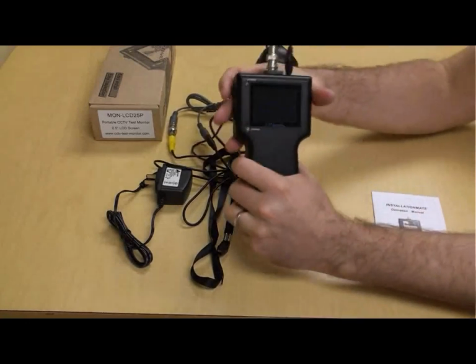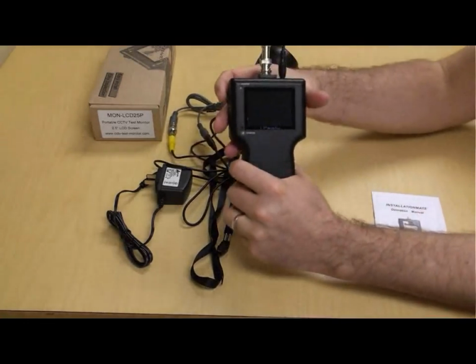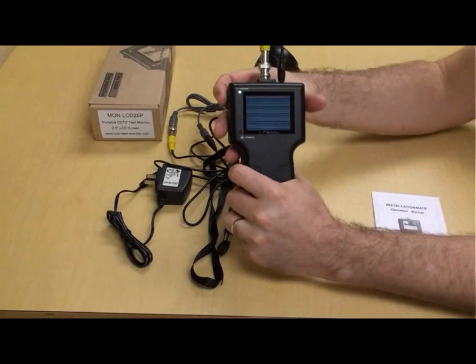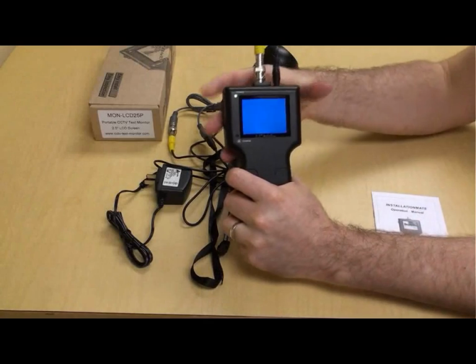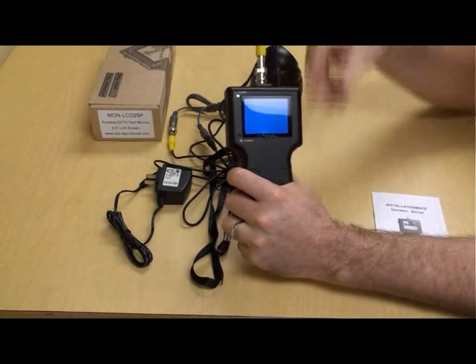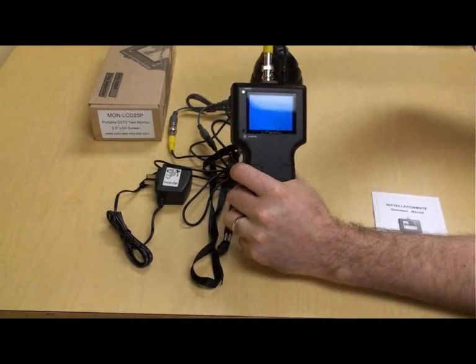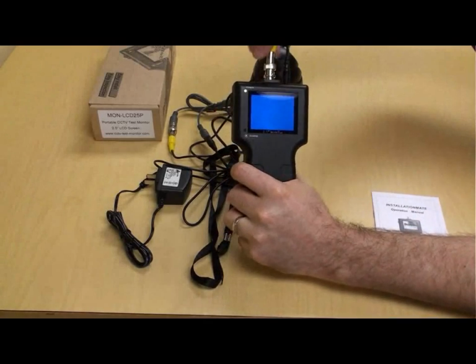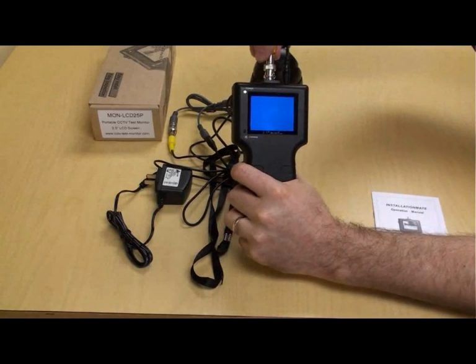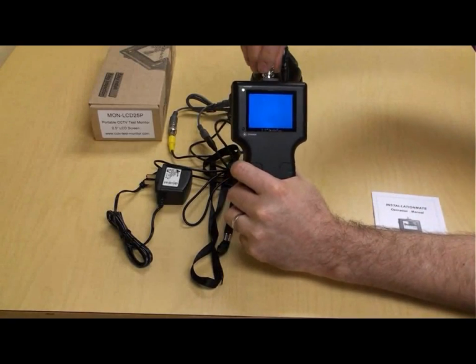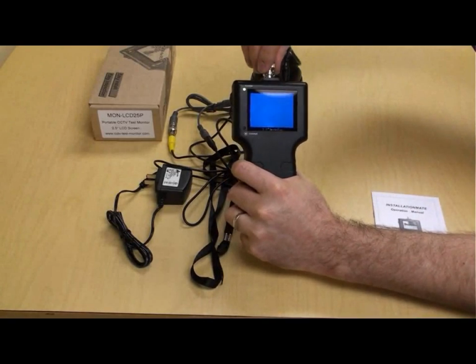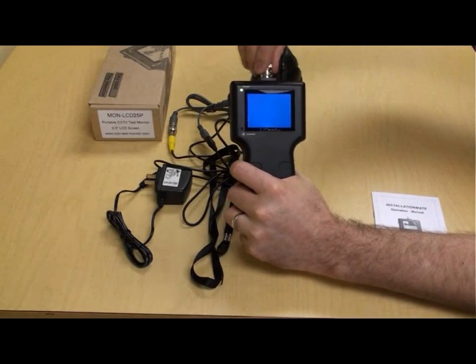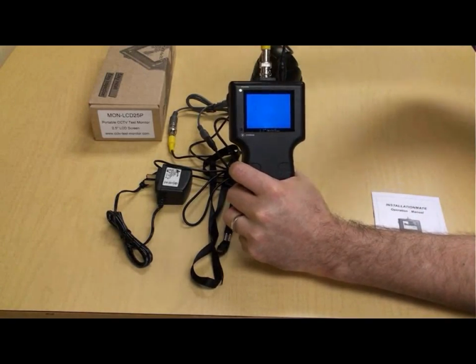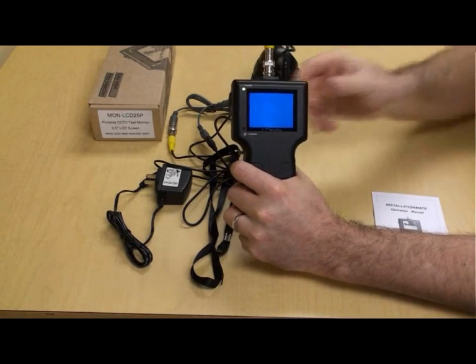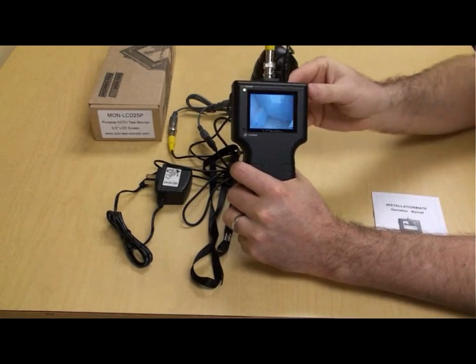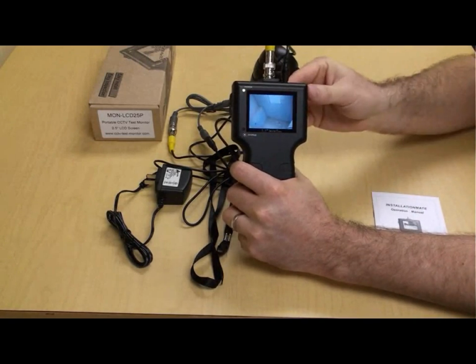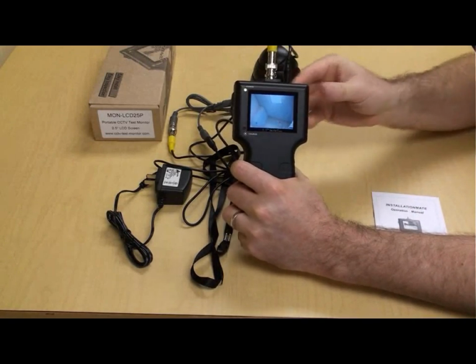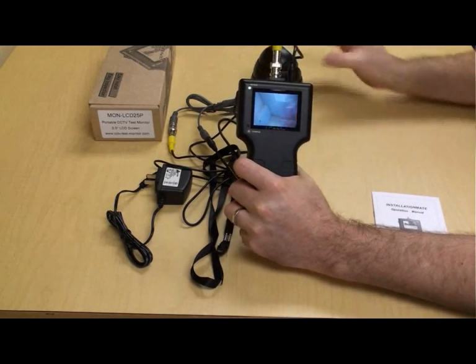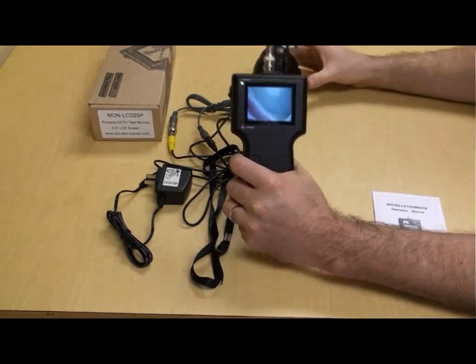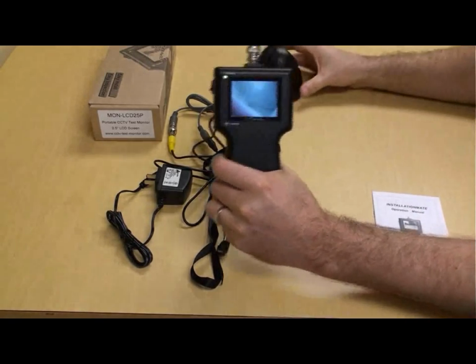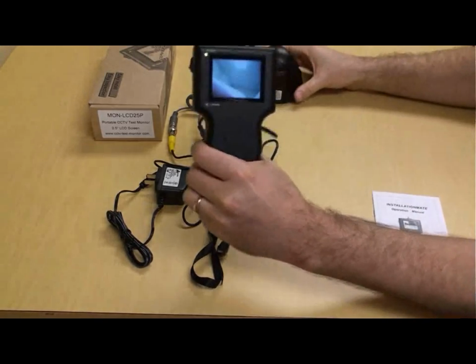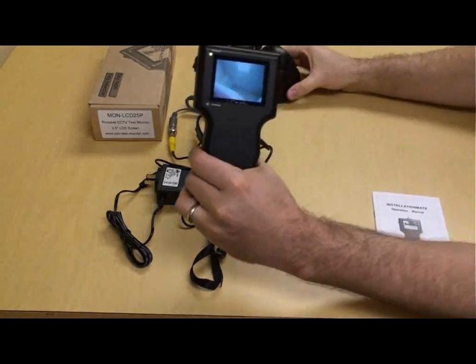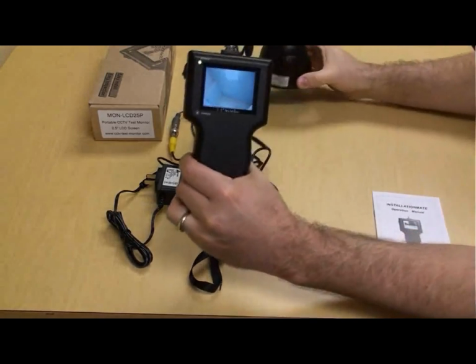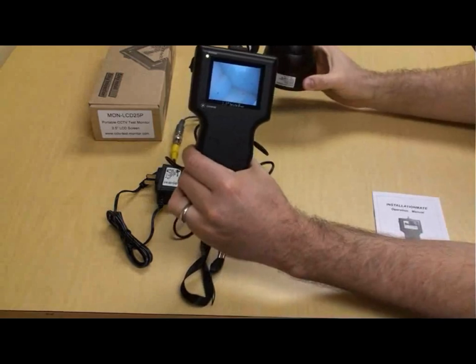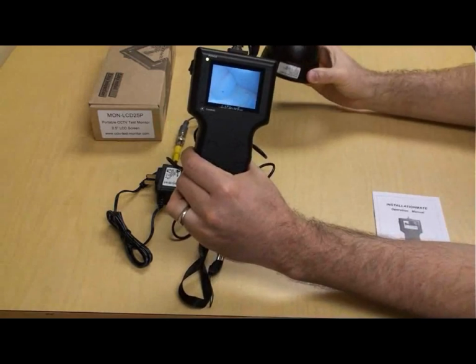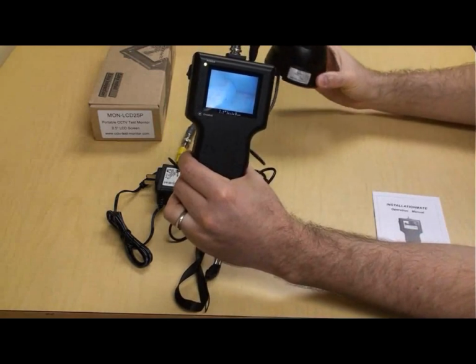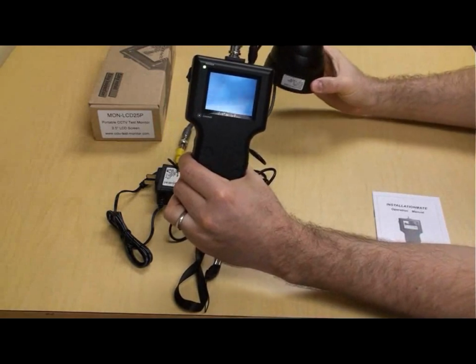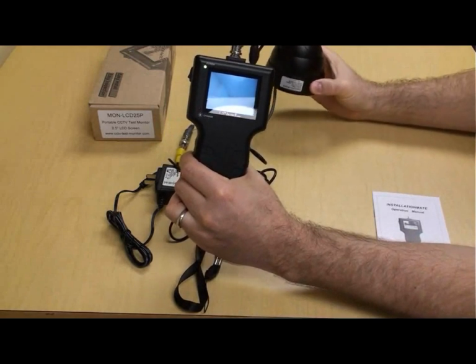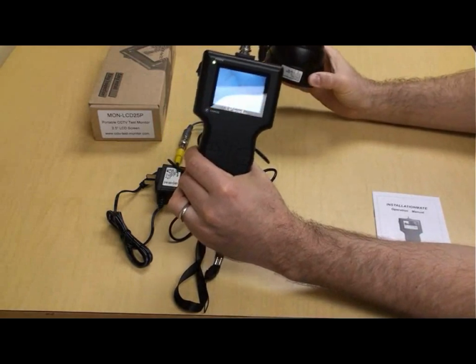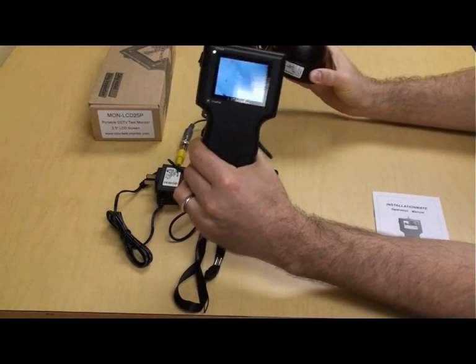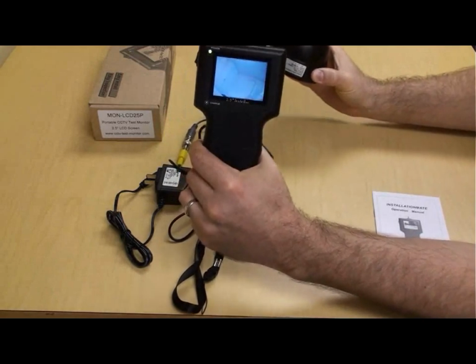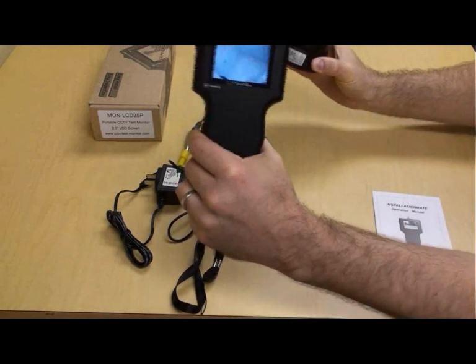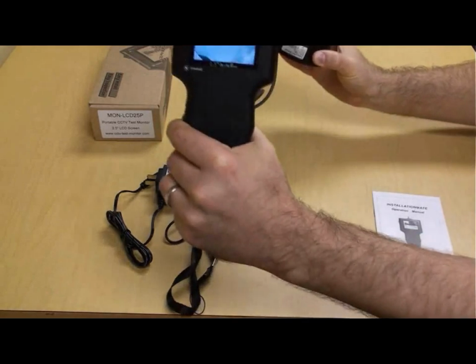When the power switch is turned on, power is supplied to both the test monitor and the attached camera, and the video image comes into view.